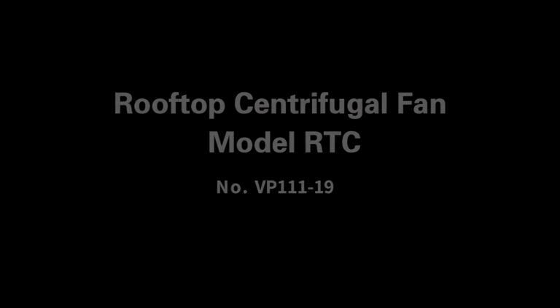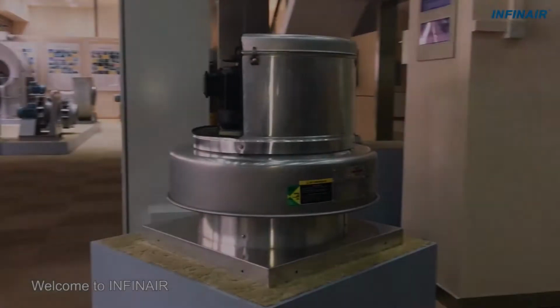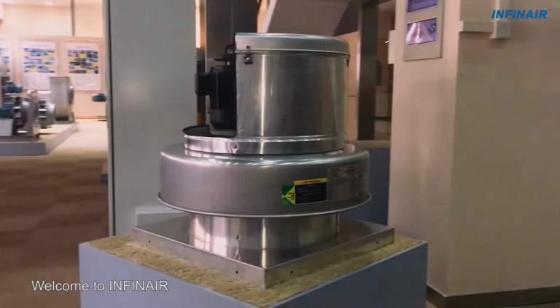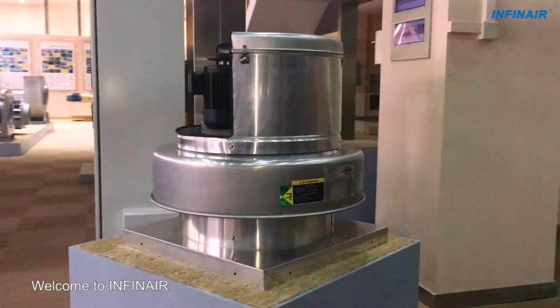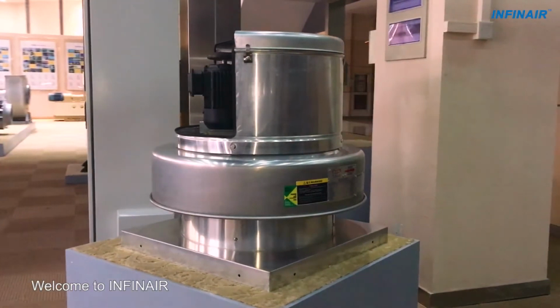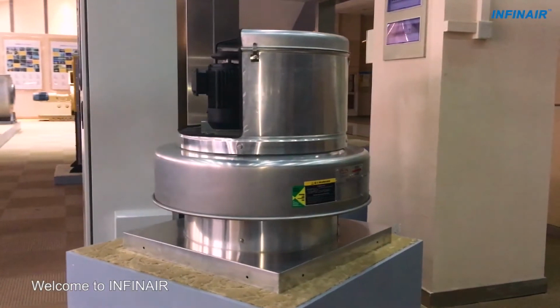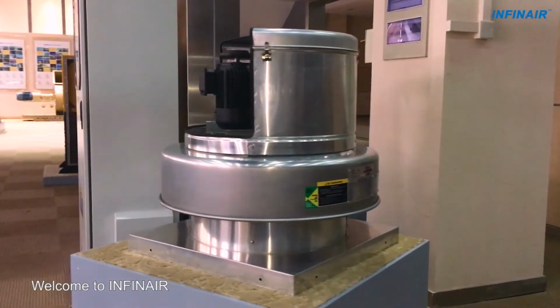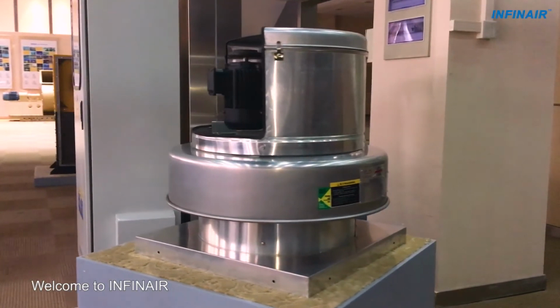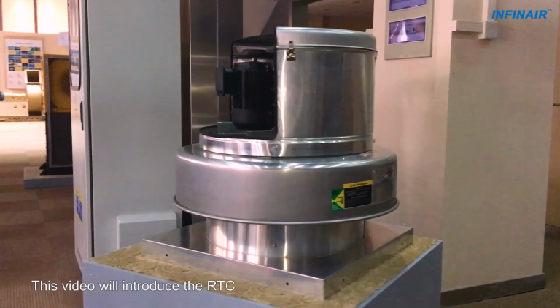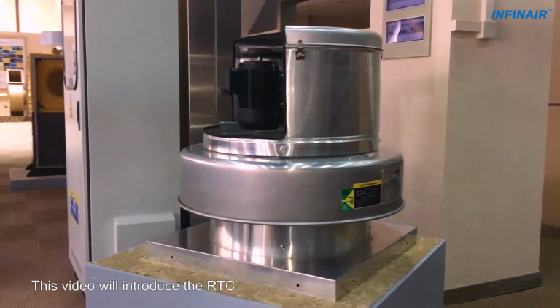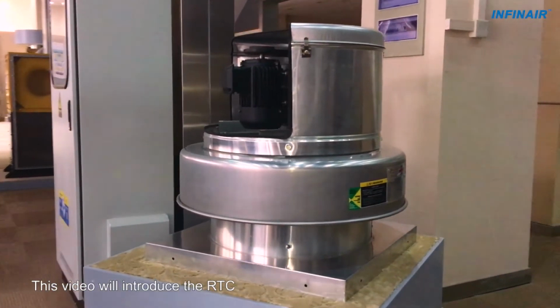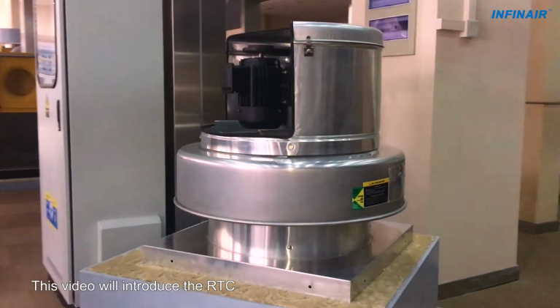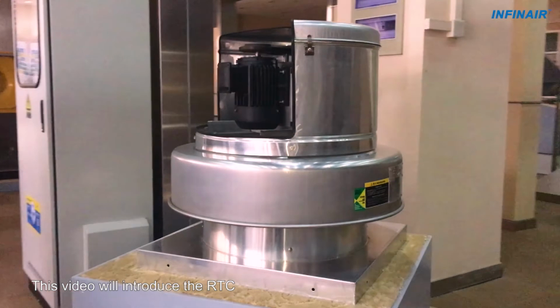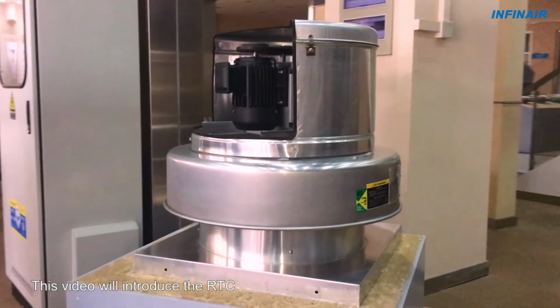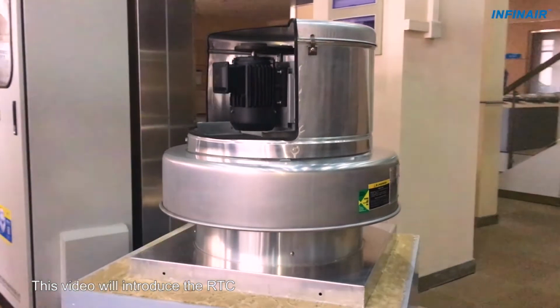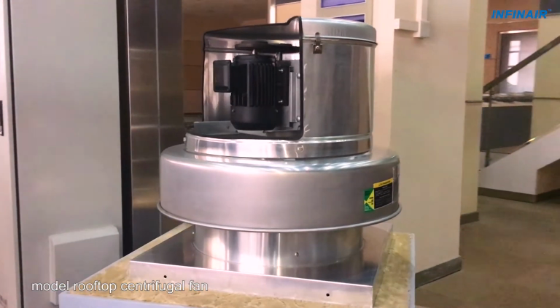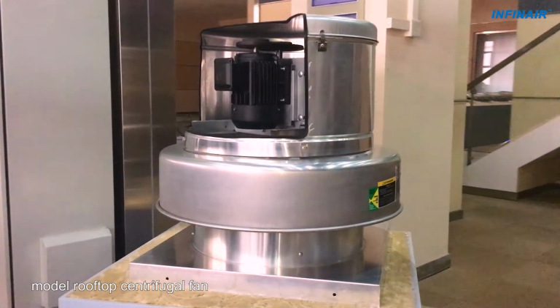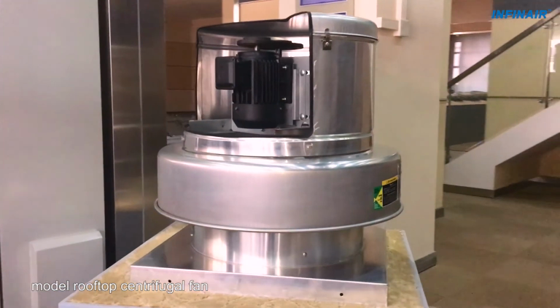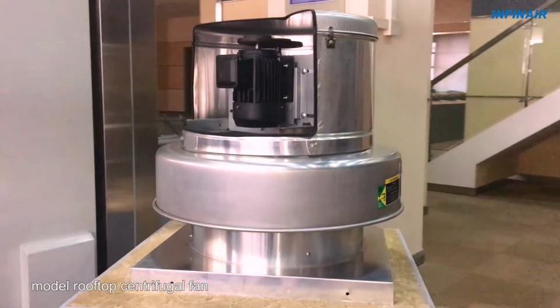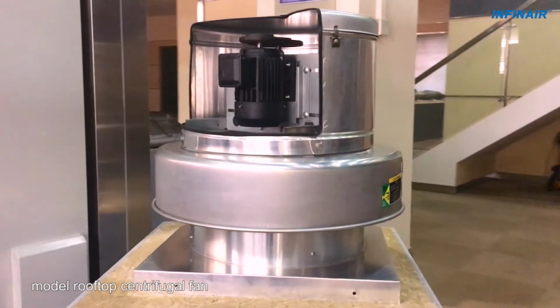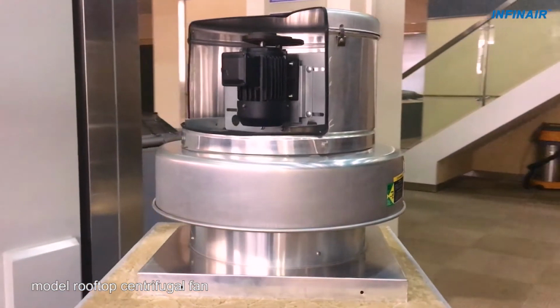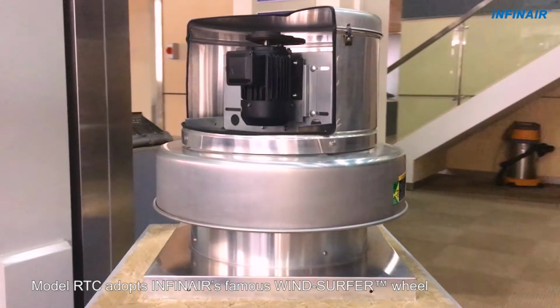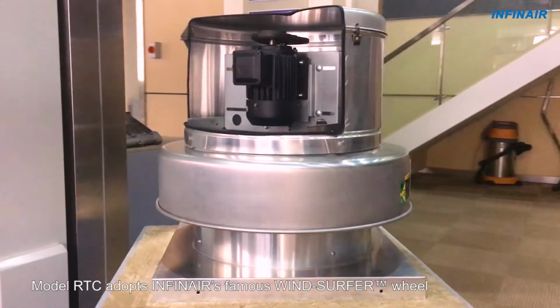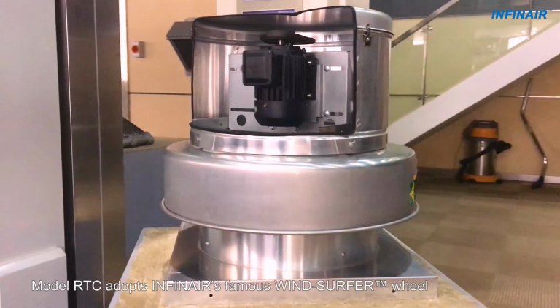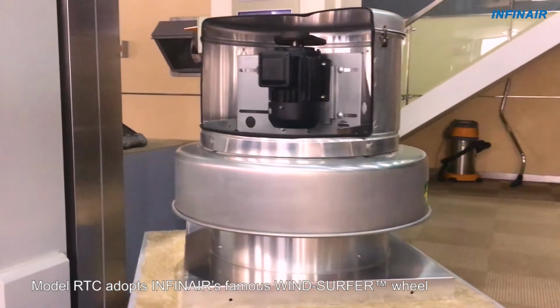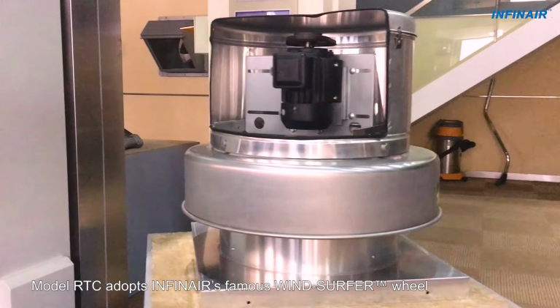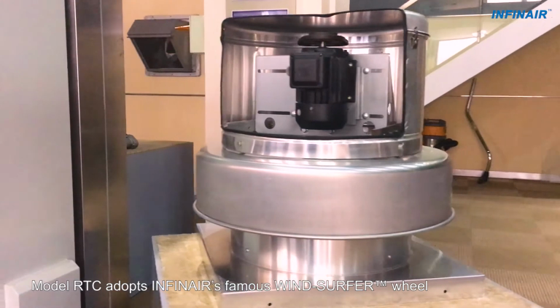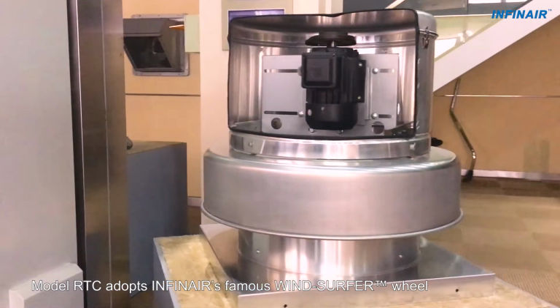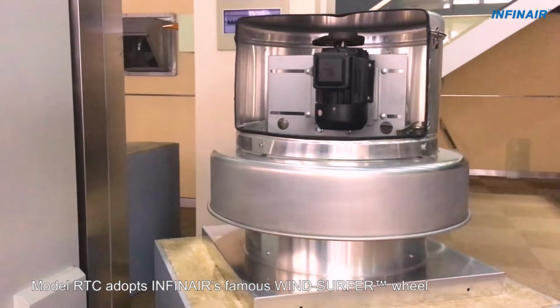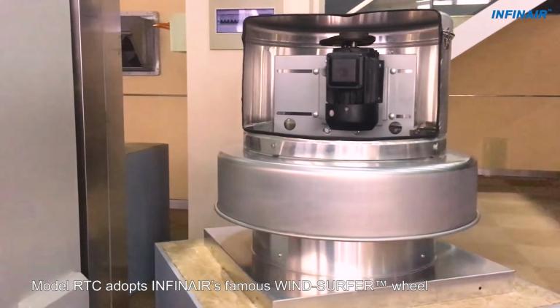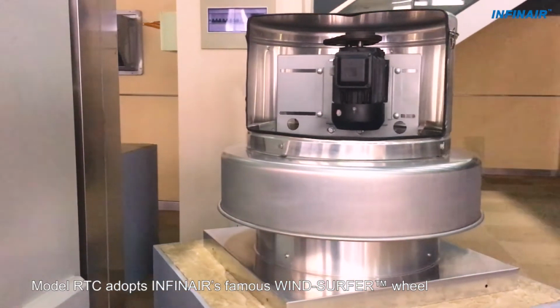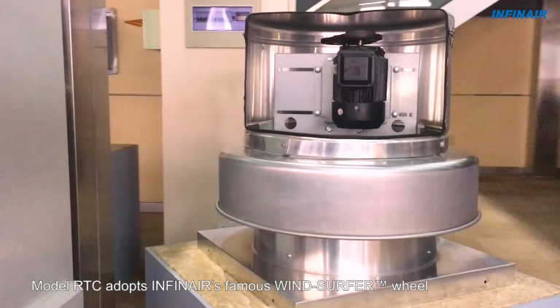Welcome to INFINARE. This video will introduce the RTC model rooftop centrifugal fan. Model RTC adopts INFINARE's famous windsurfer wheel.